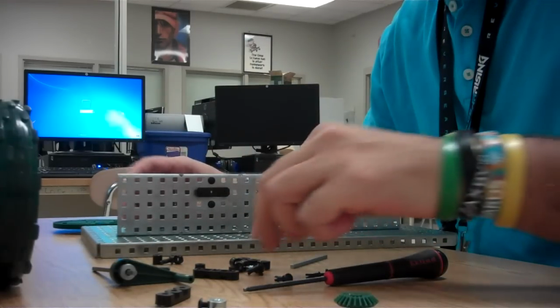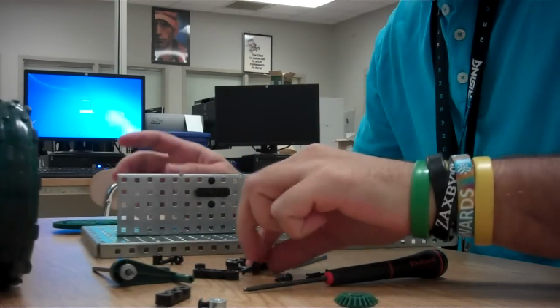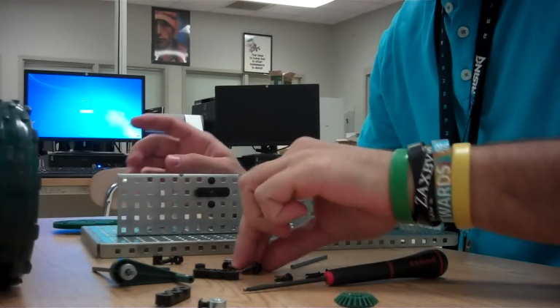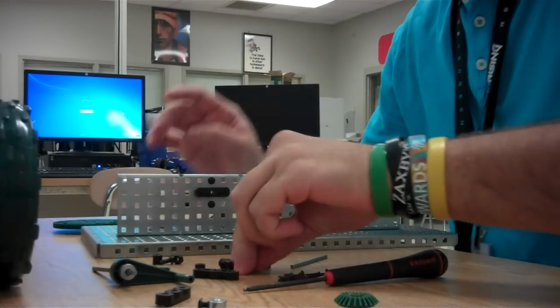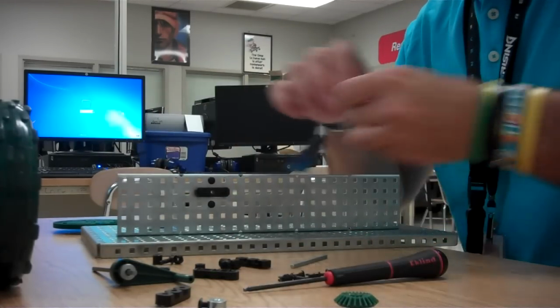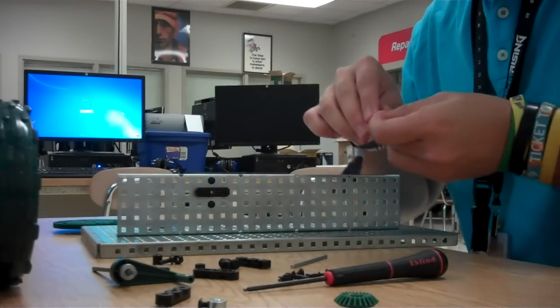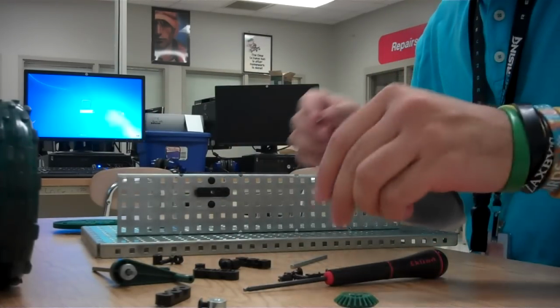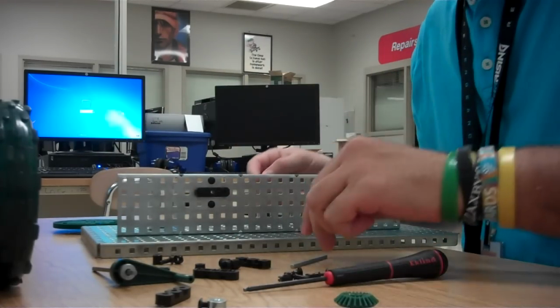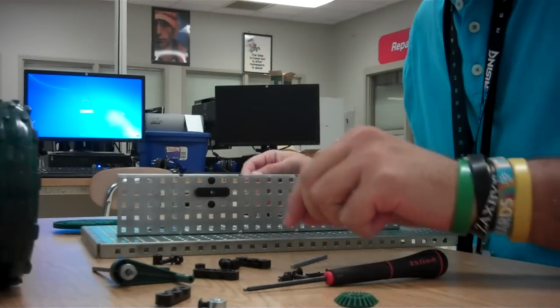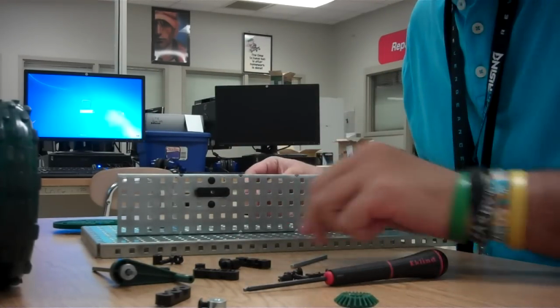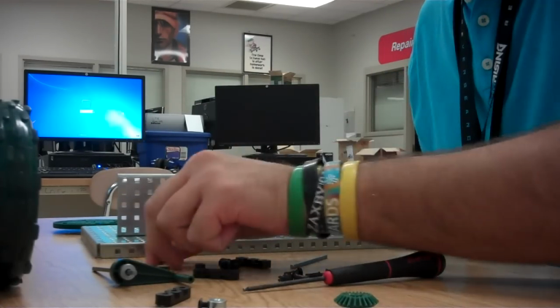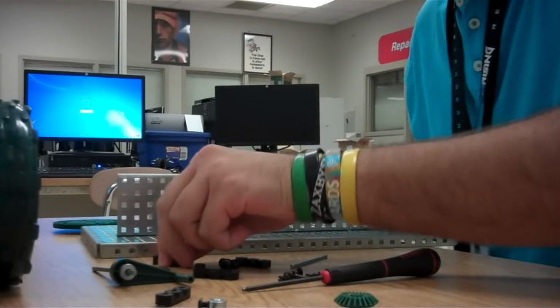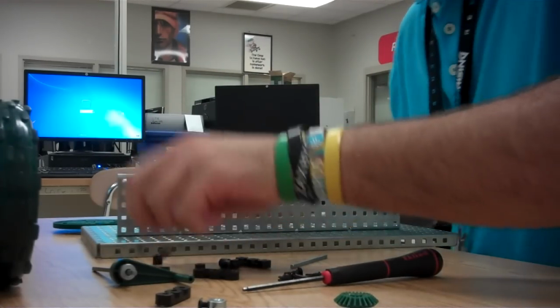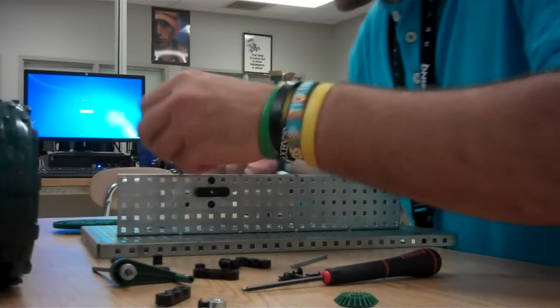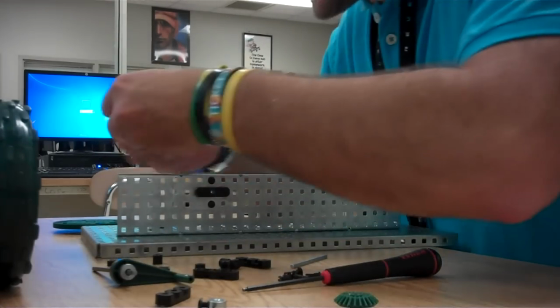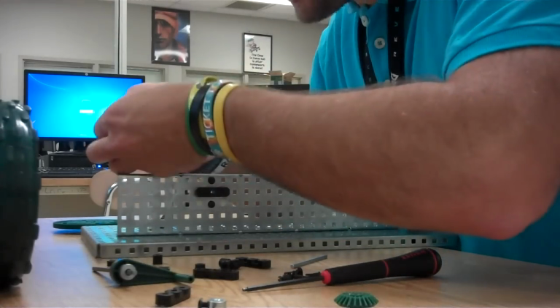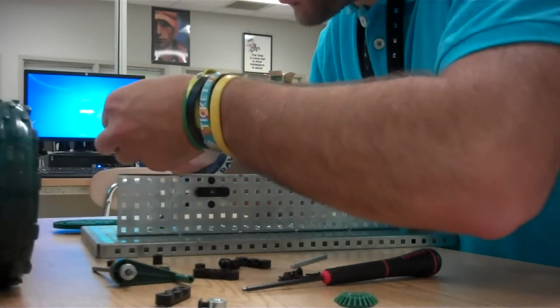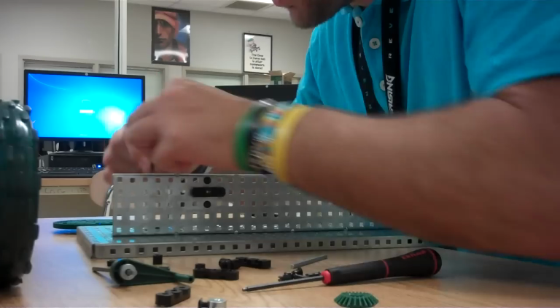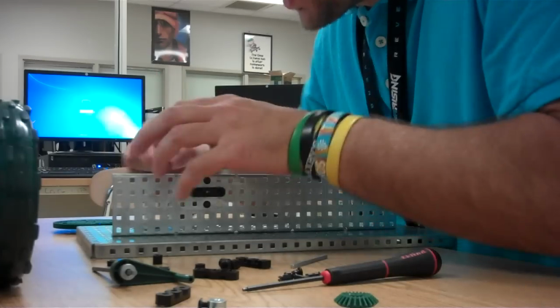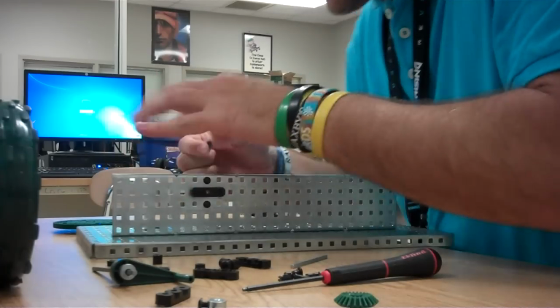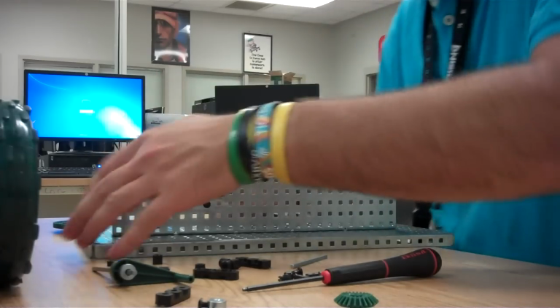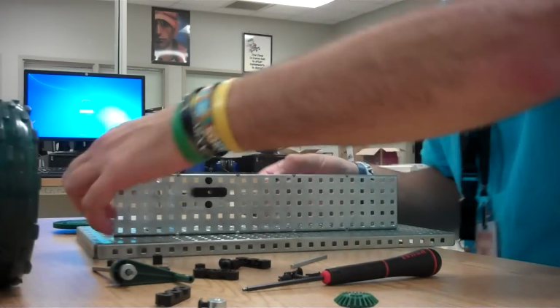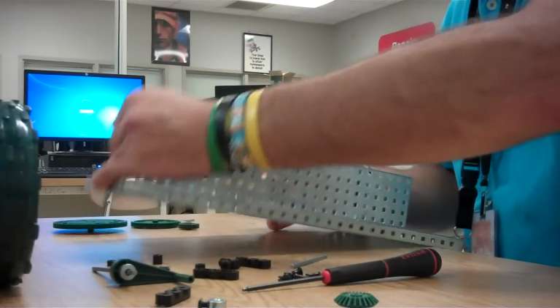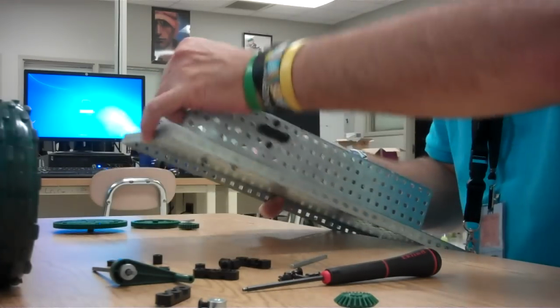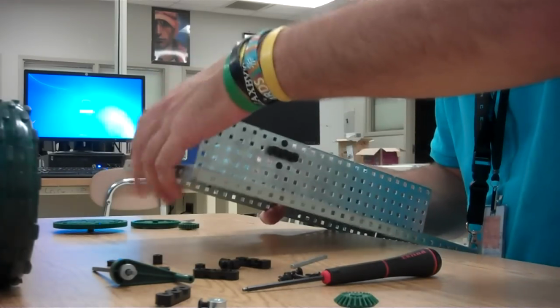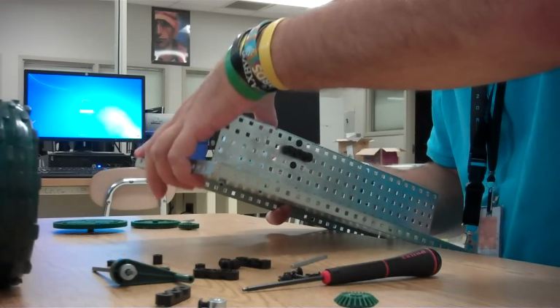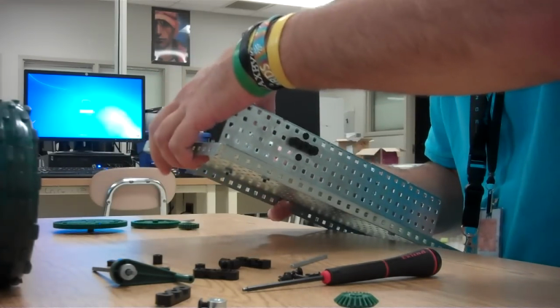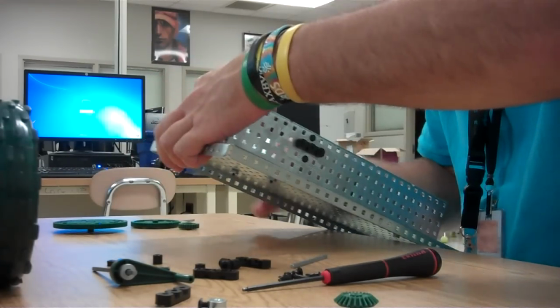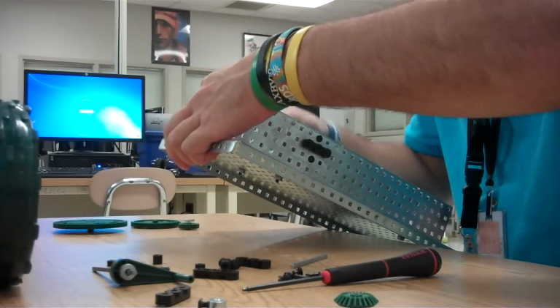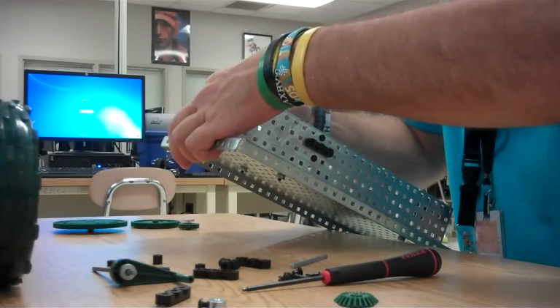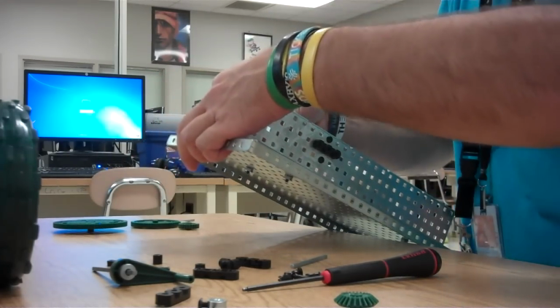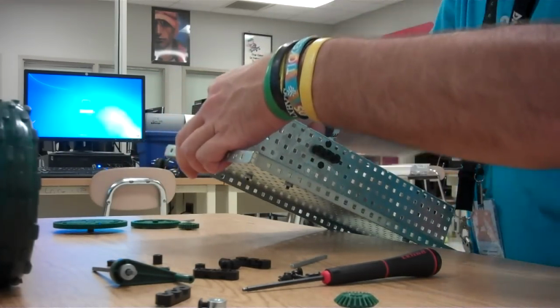First one on. I find it easier to twist them on with my hand first and then tighten them up with the Allen wrench afterwards.